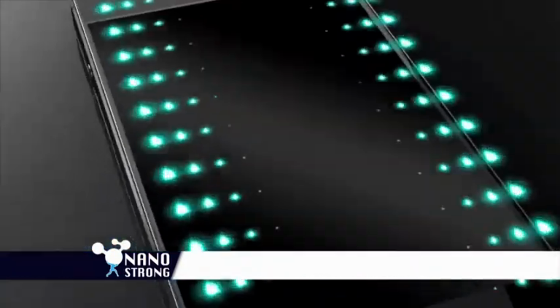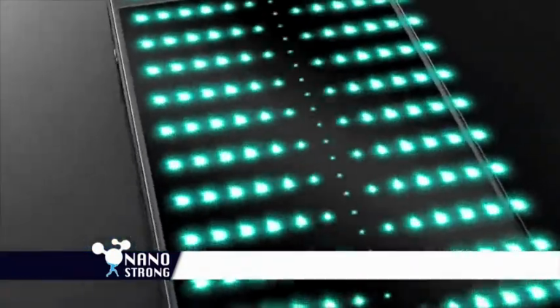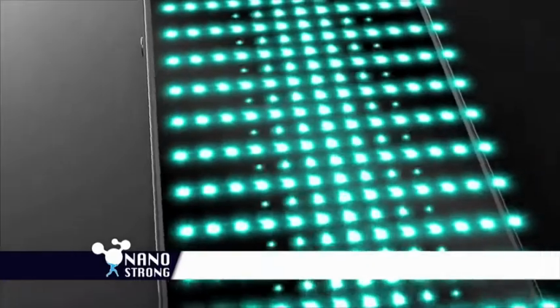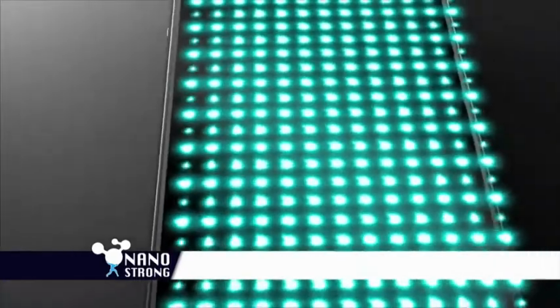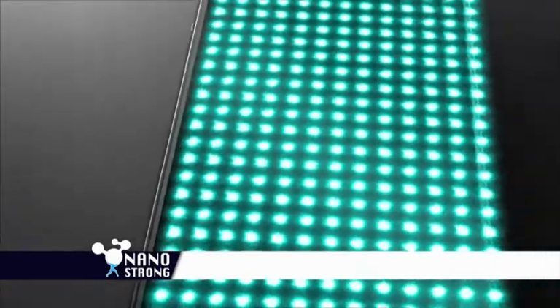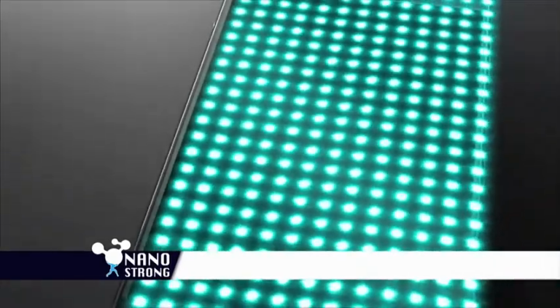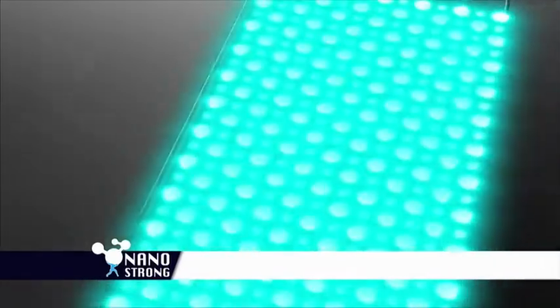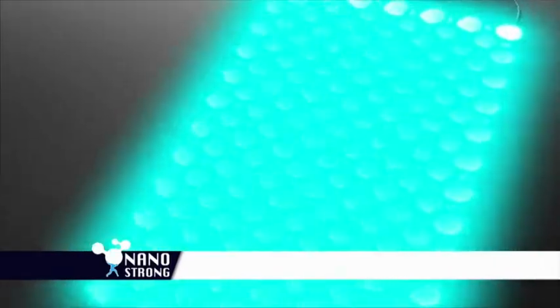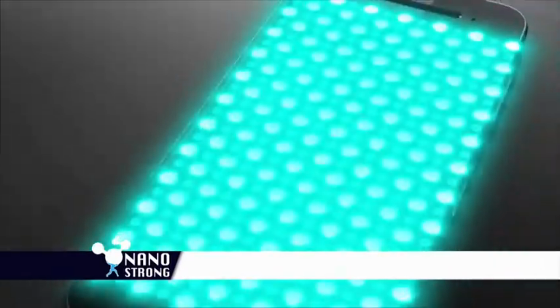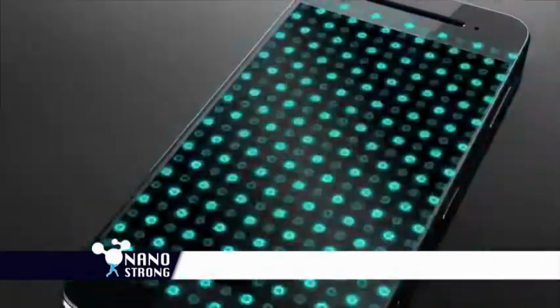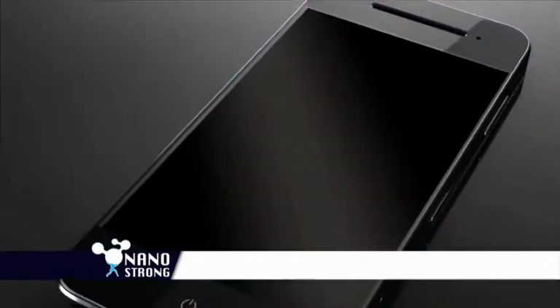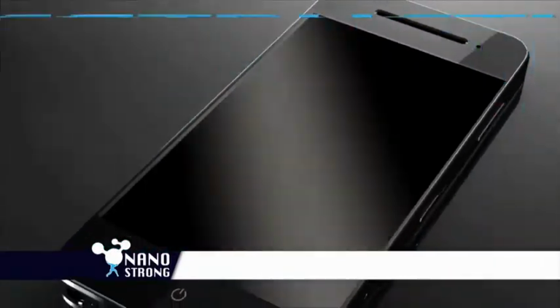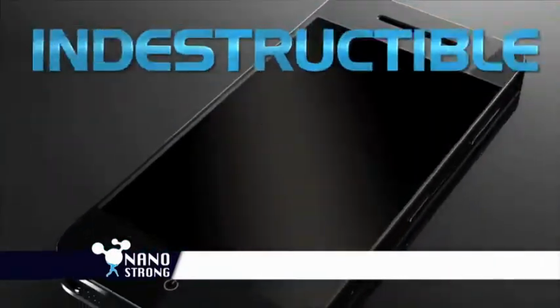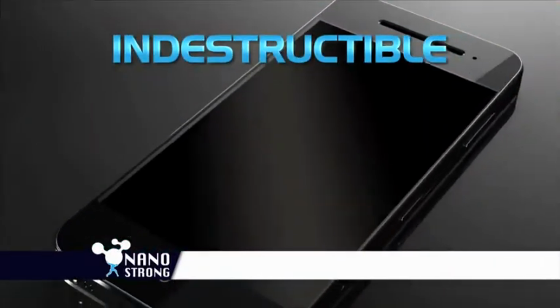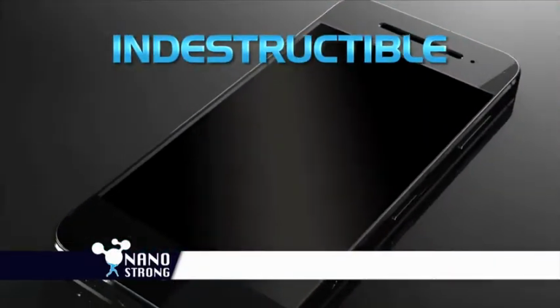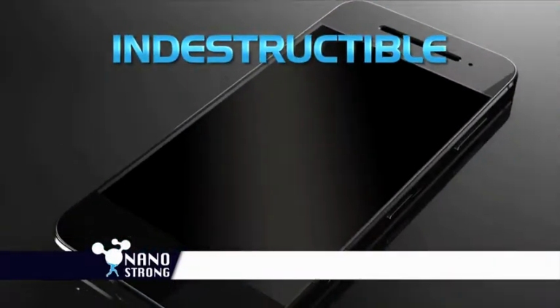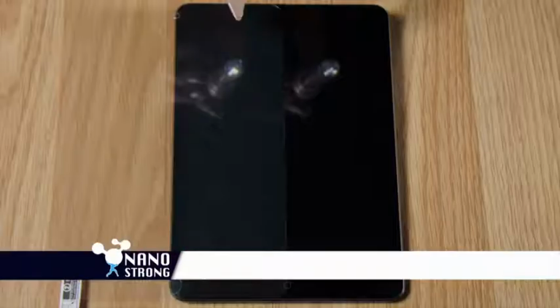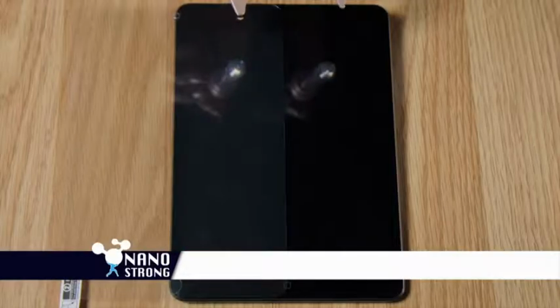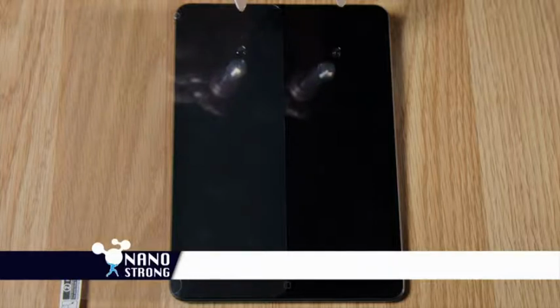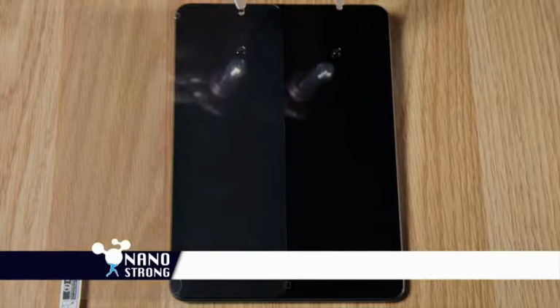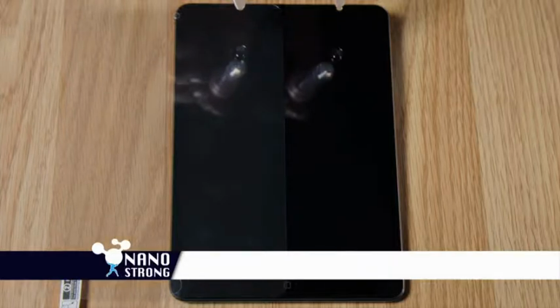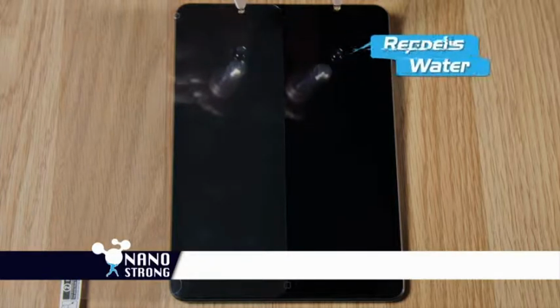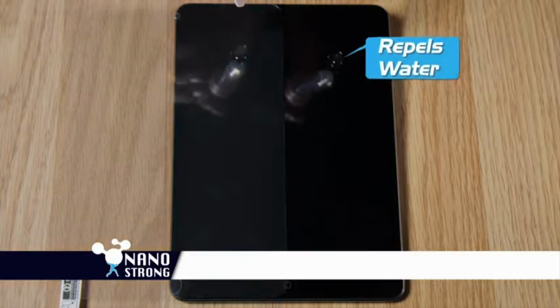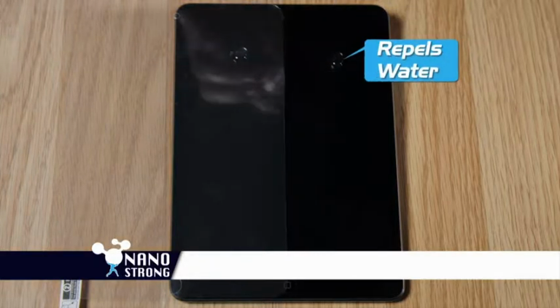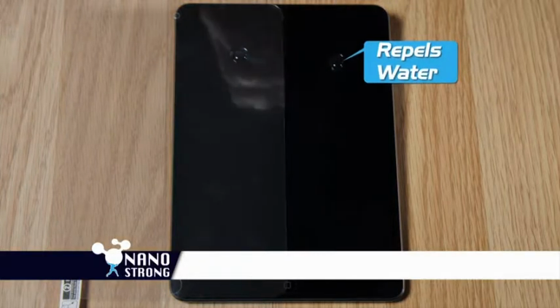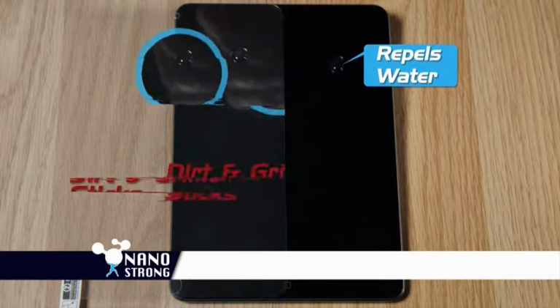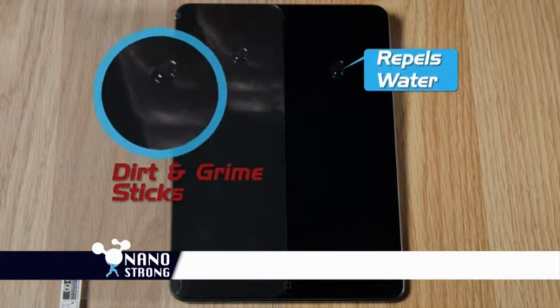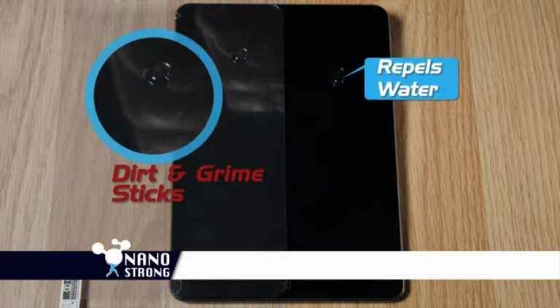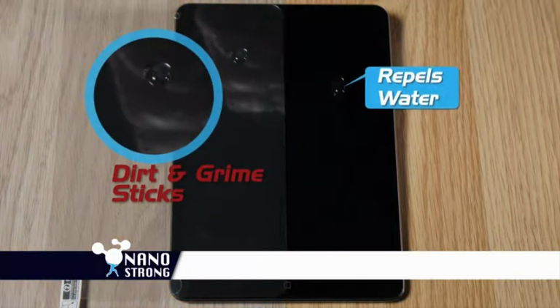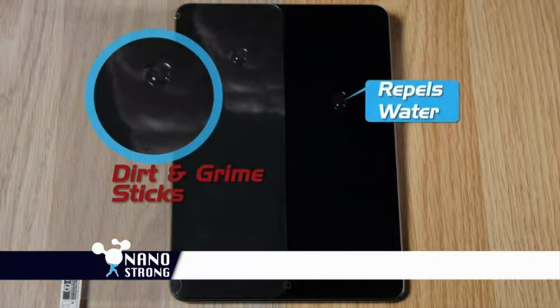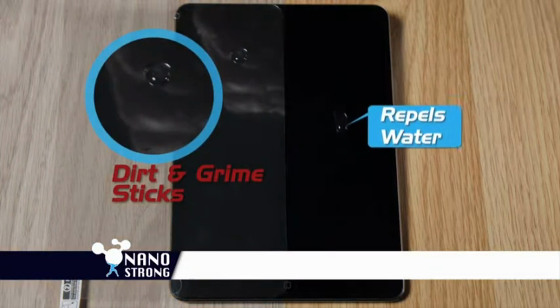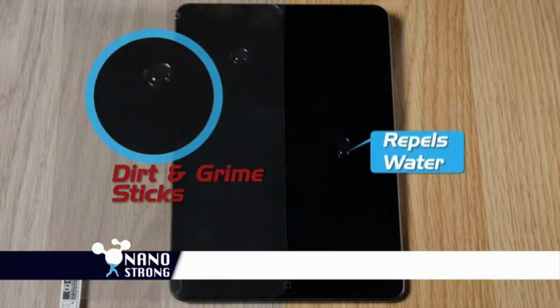The secret is nano particles bond at a micro level, creating a virtually indestructible surface. That creates an ultra-smooth 9H protective coating that repels water, dirt, and grime.